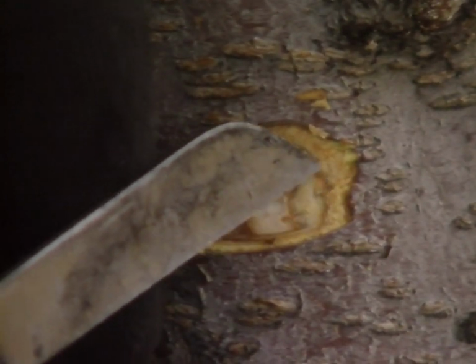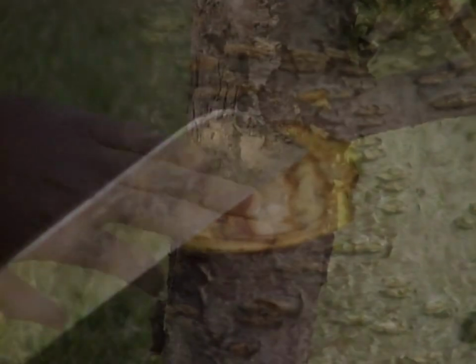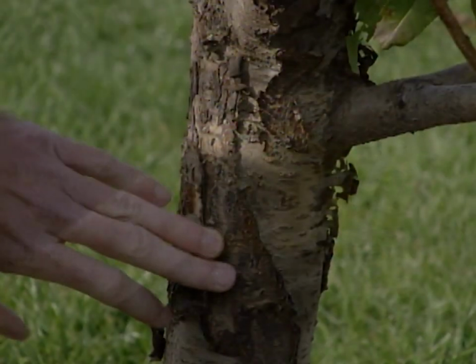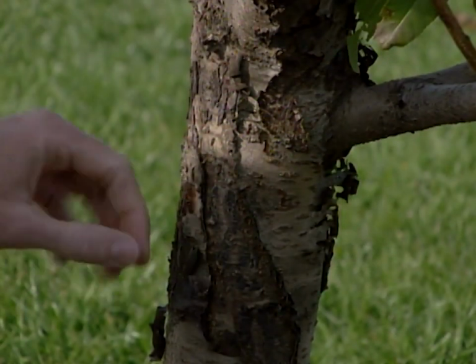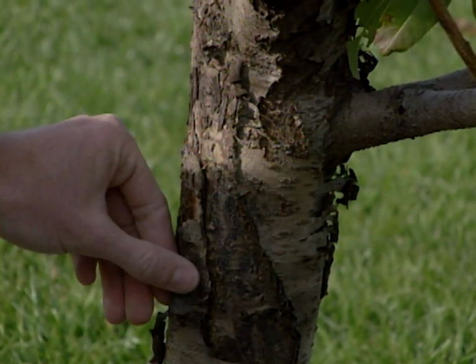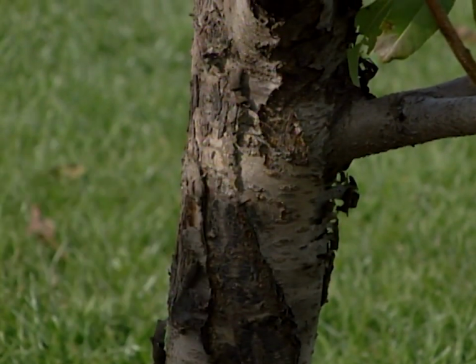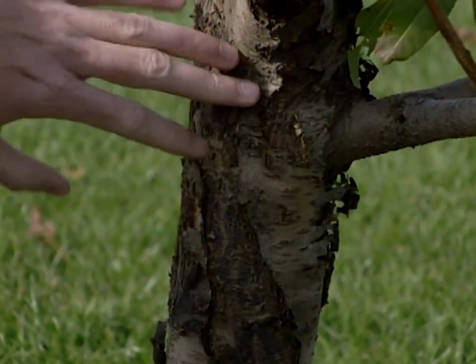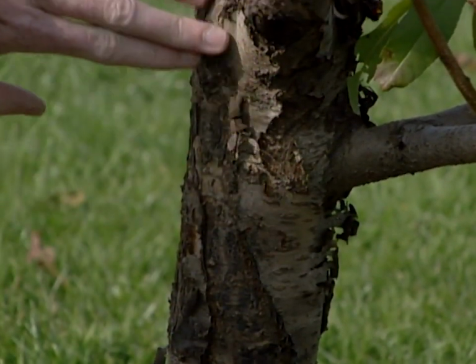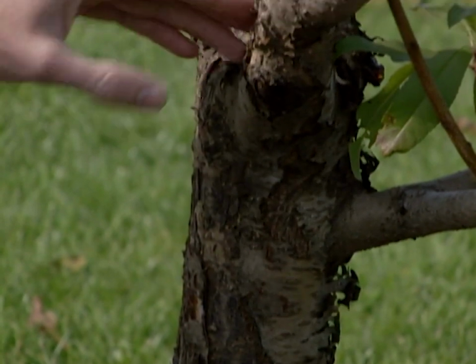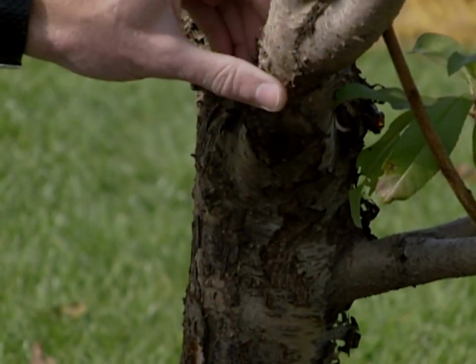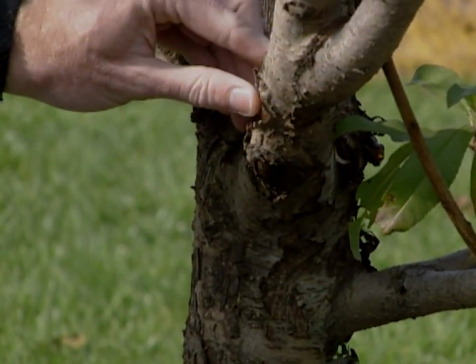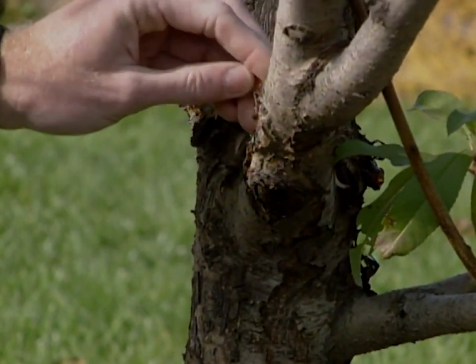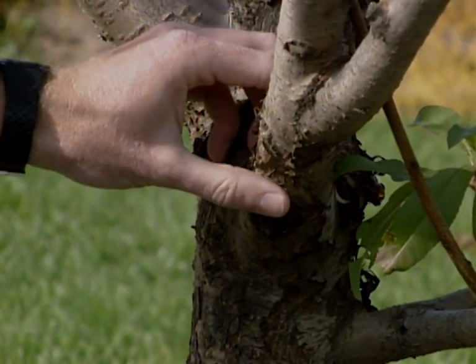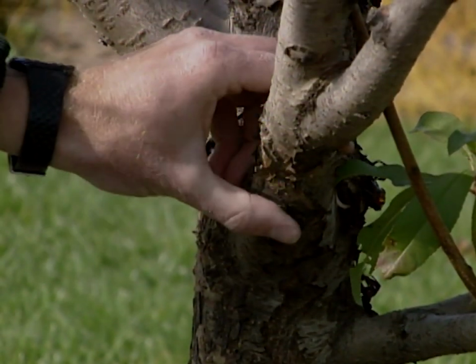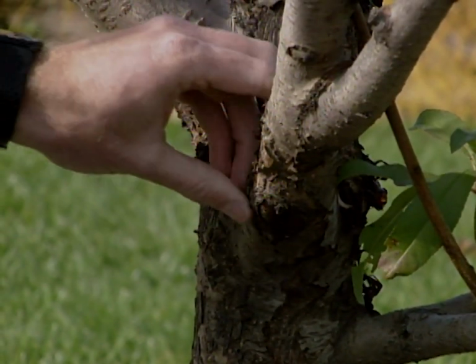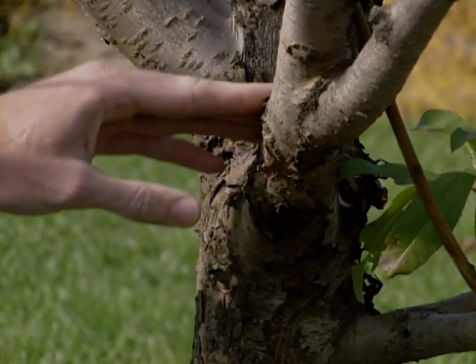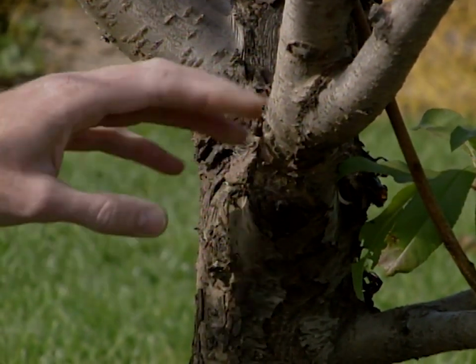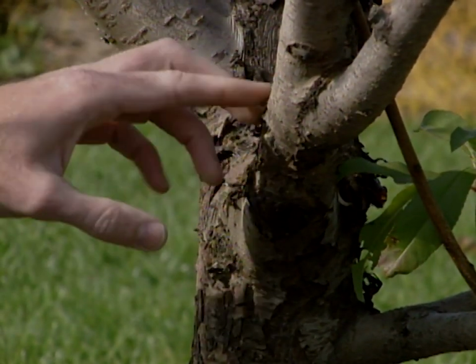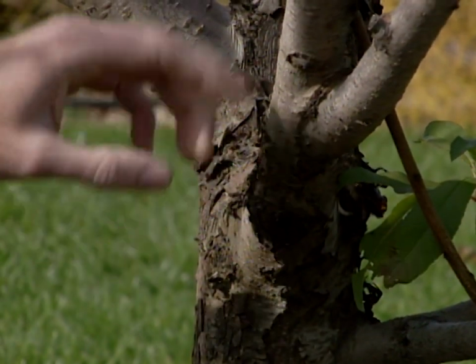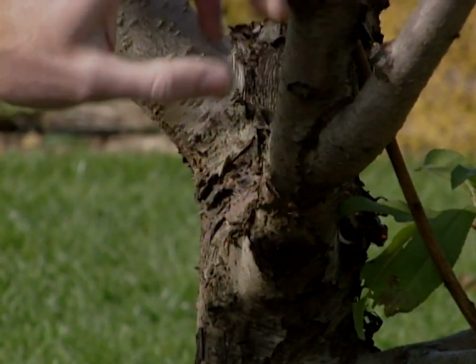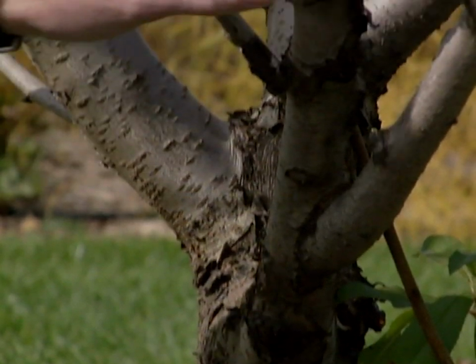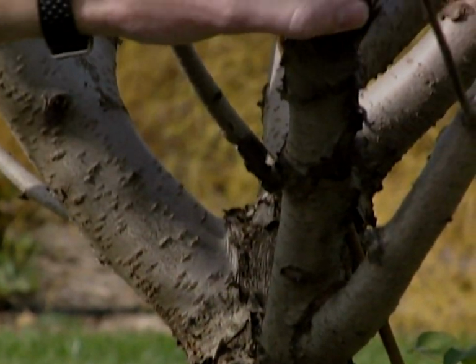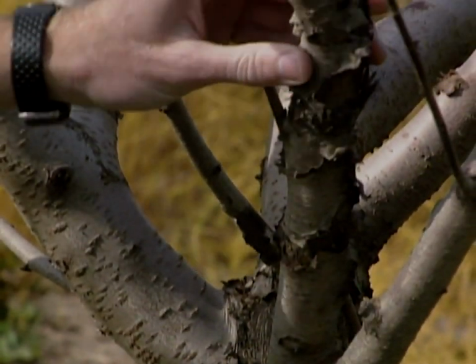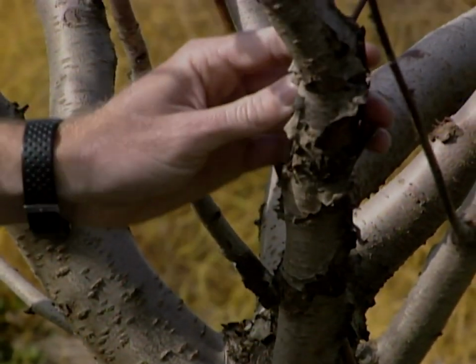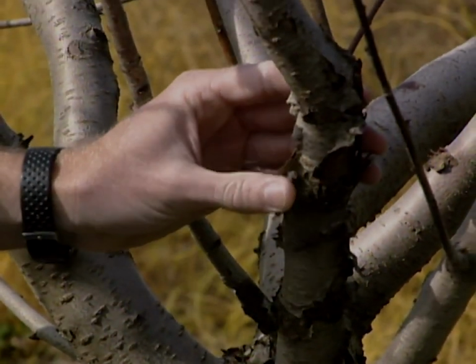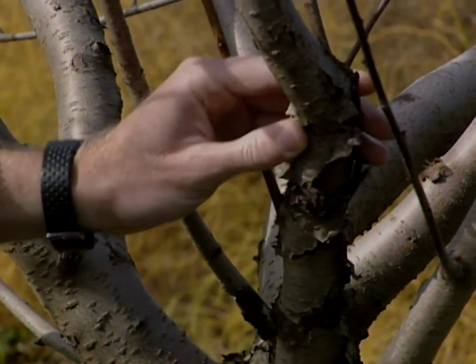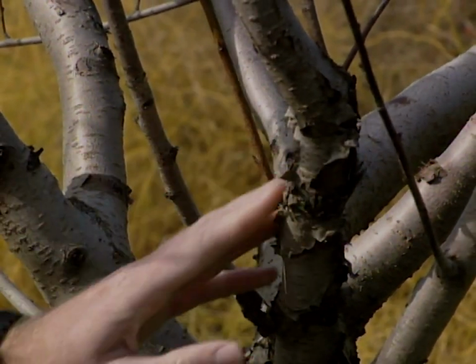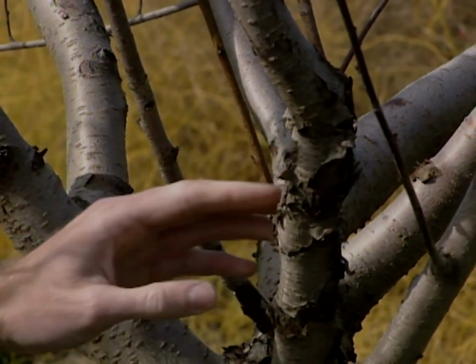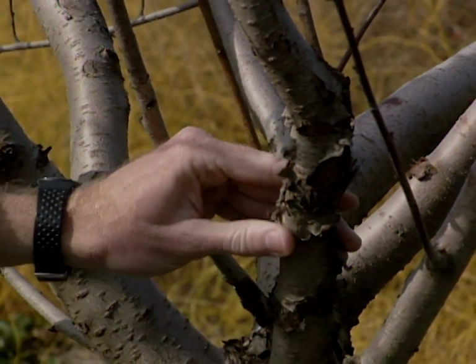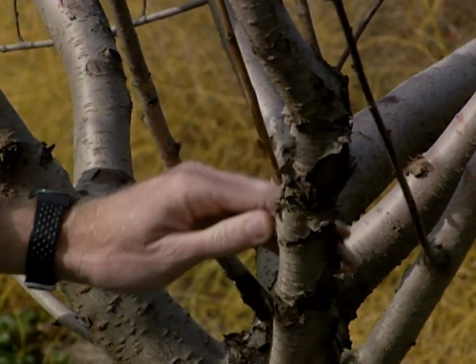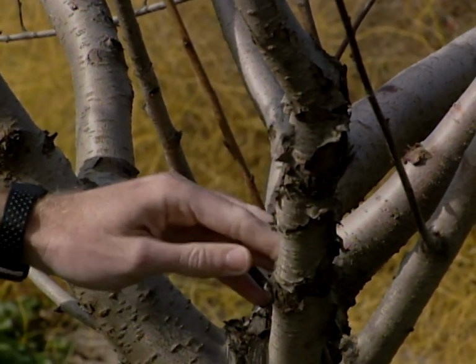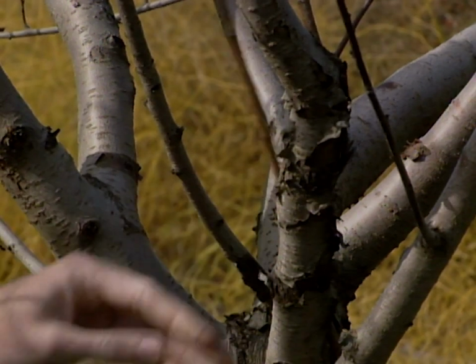And what's happening is some of the trees are starting to heal over. This one you can see some discoloration where it was damaged and it's trying to heal over. But the tissue inside is probably still dead. It's just trying to cover up the damage — it really won't heal it.